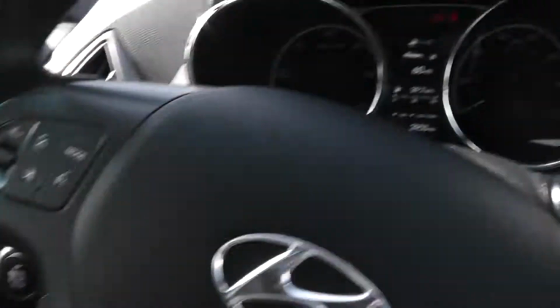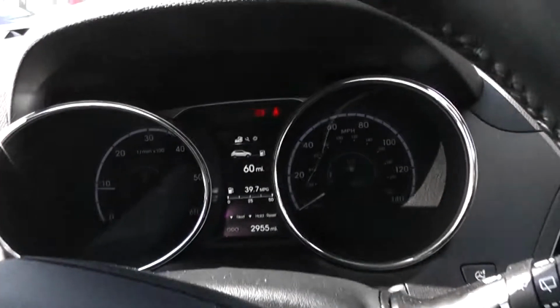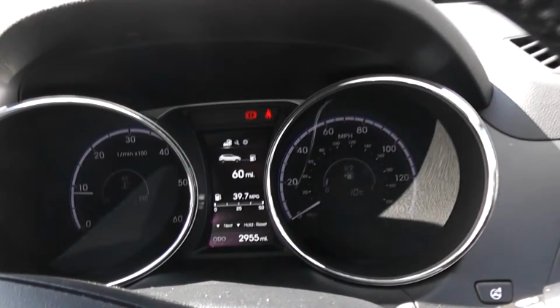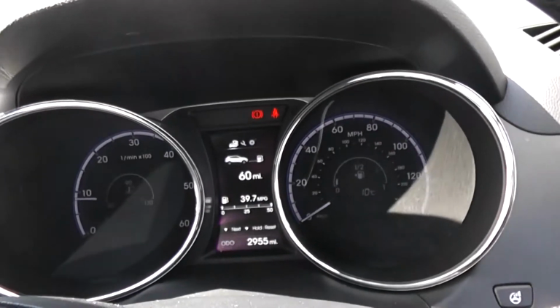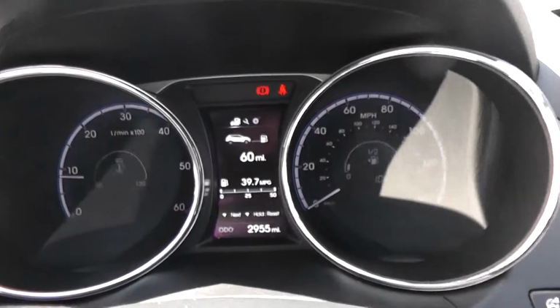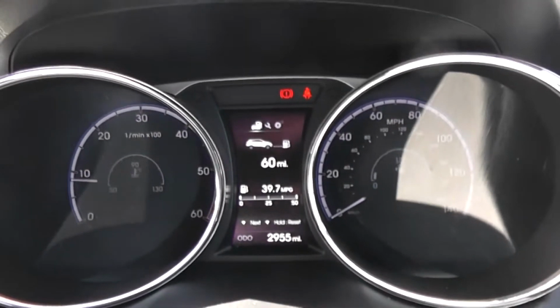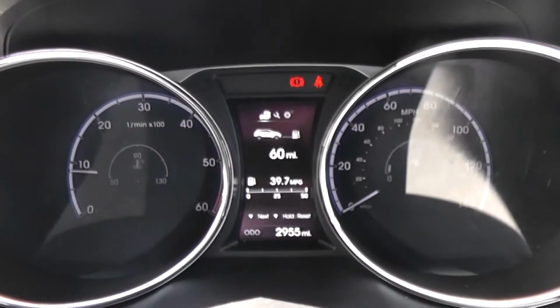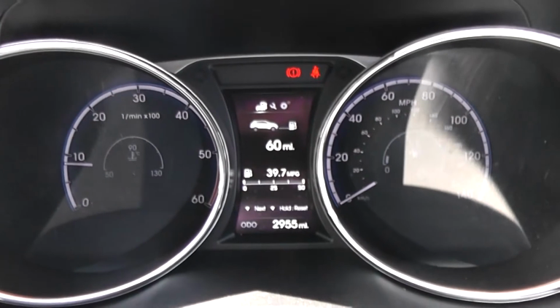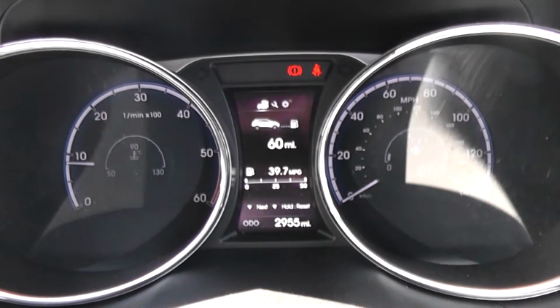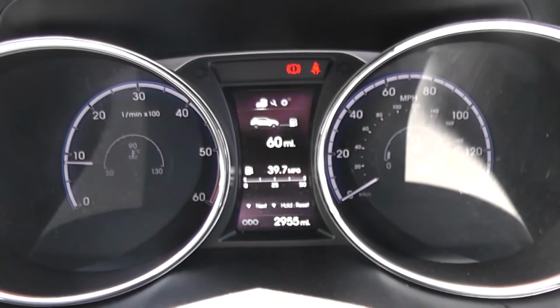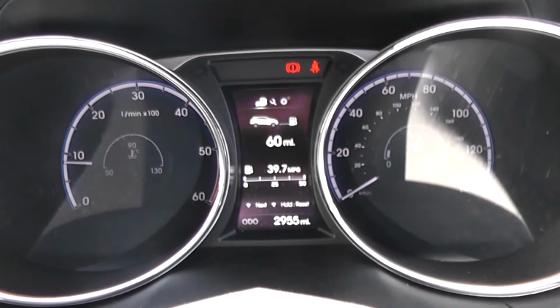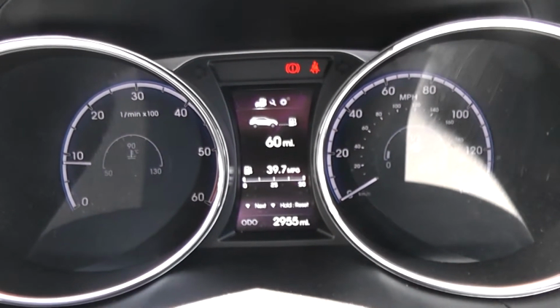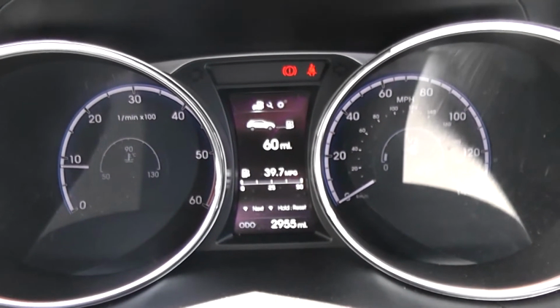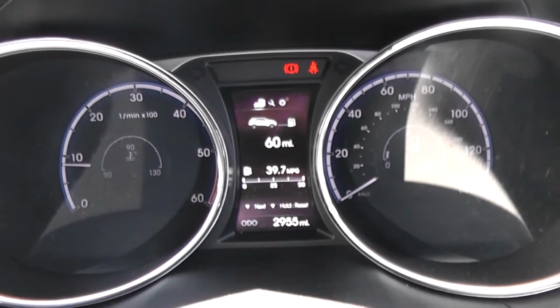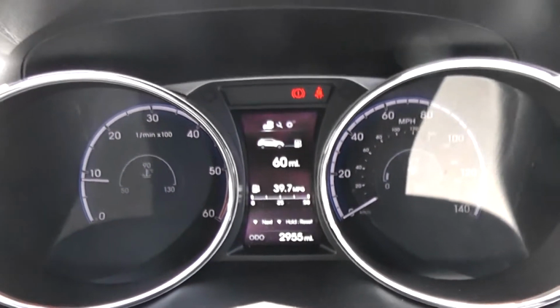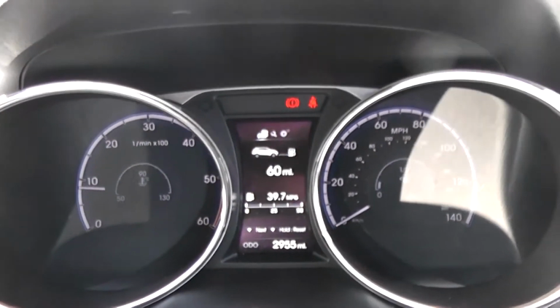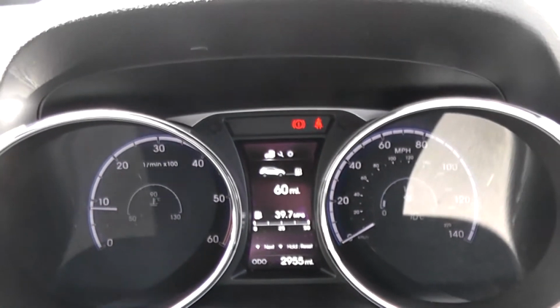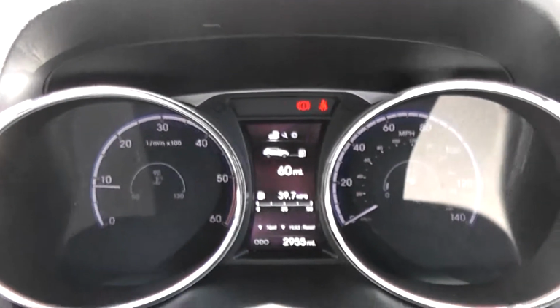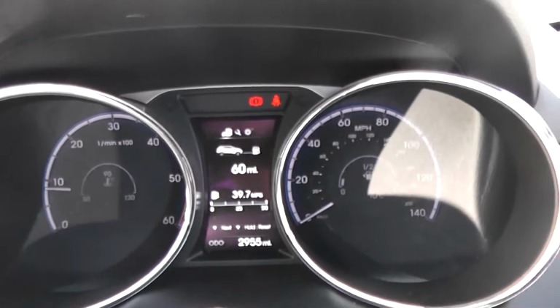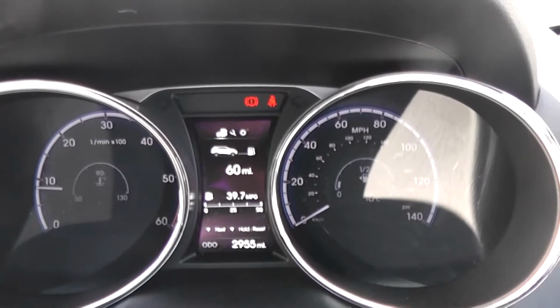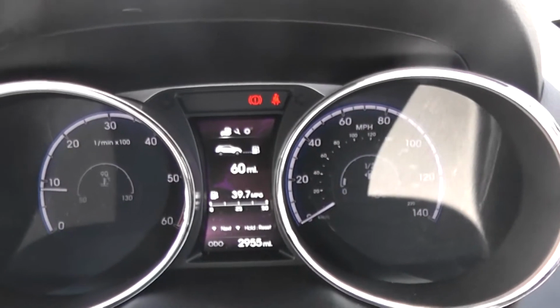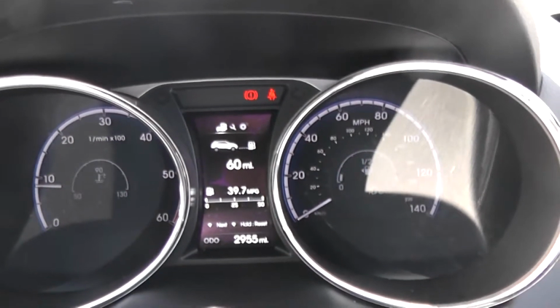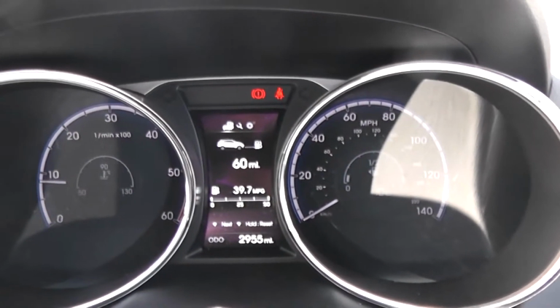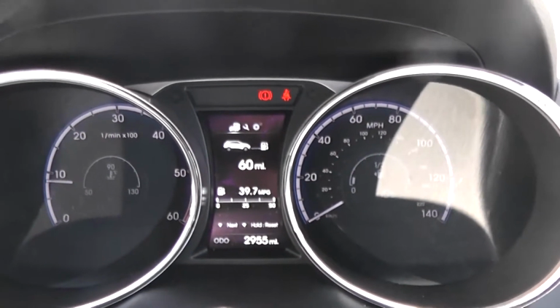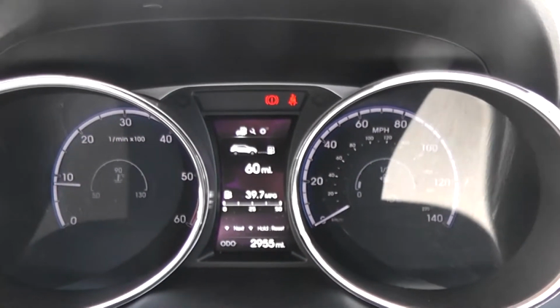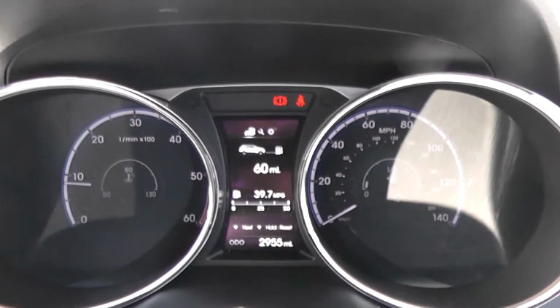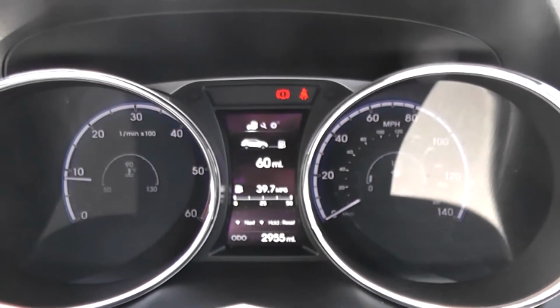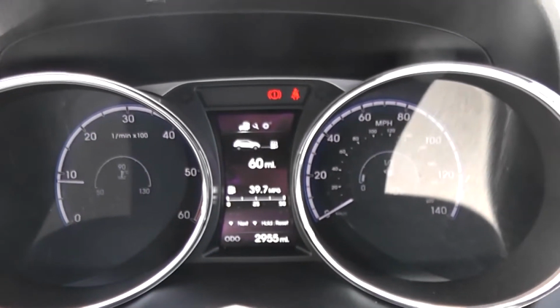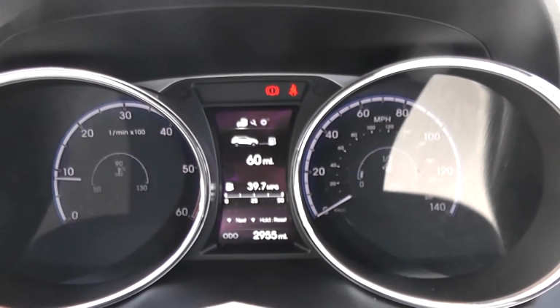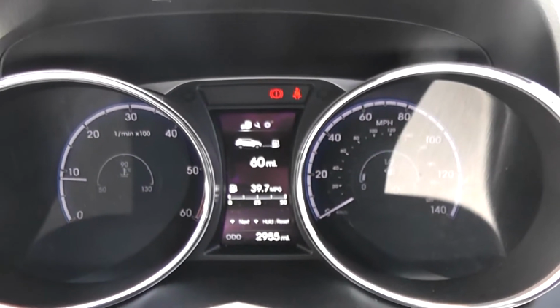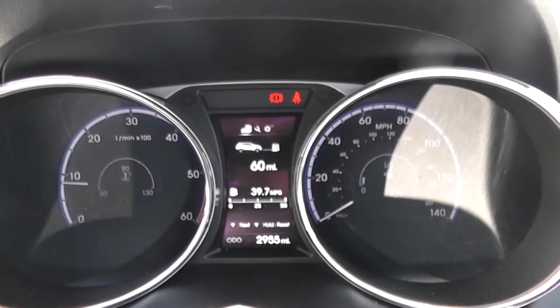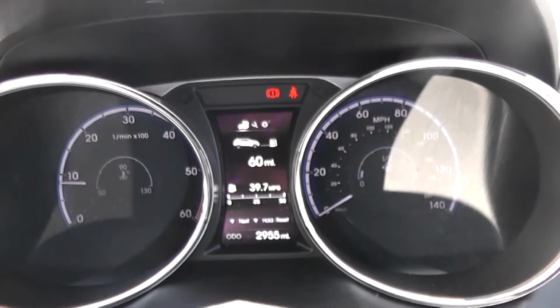This Hyundai iX35 Premium has 2,955 miles on the clock. We have some great finance packages available on this model, and if you were to reserve online you would receive an additional discount.